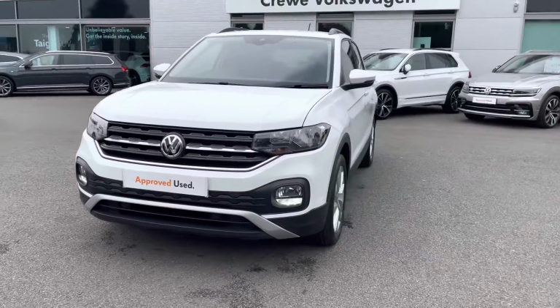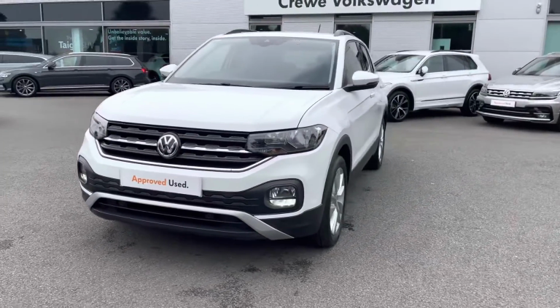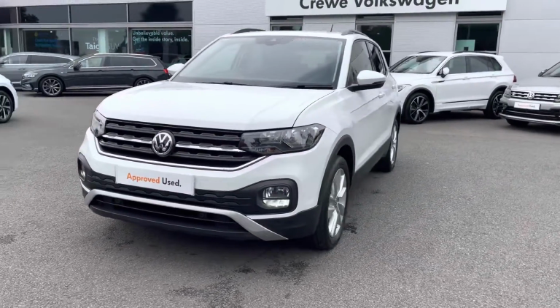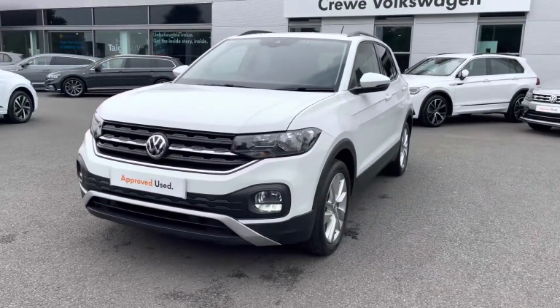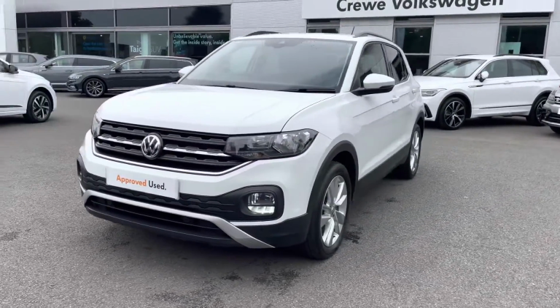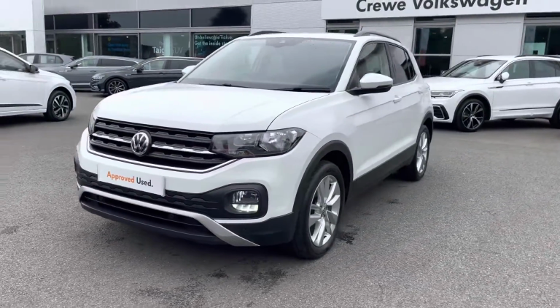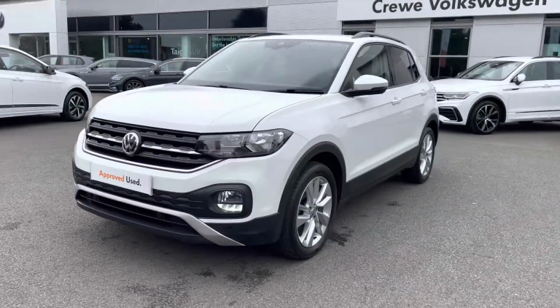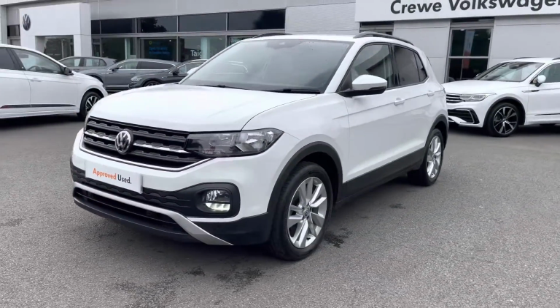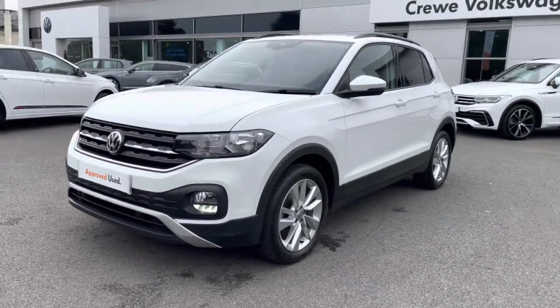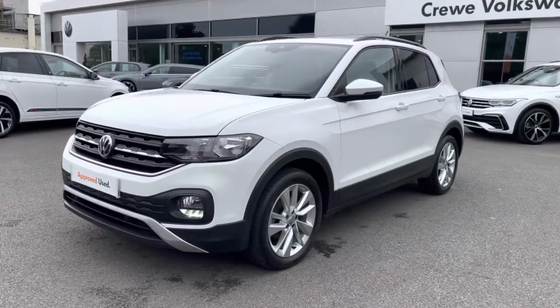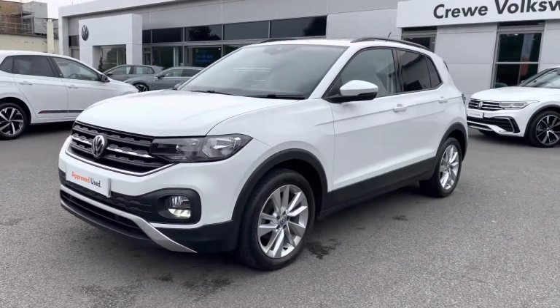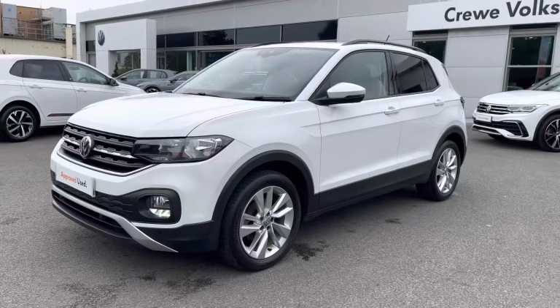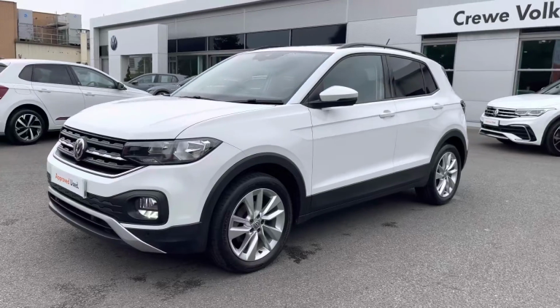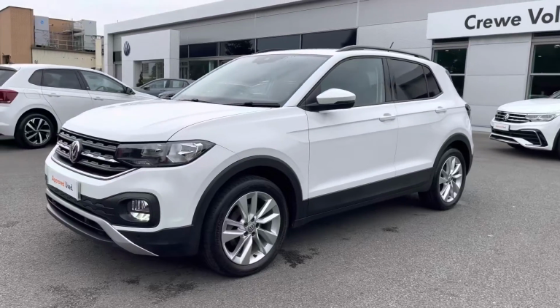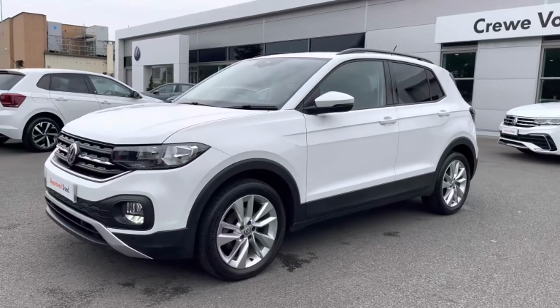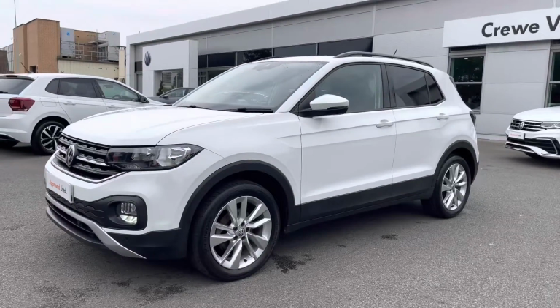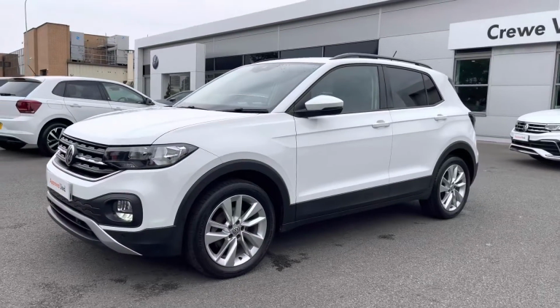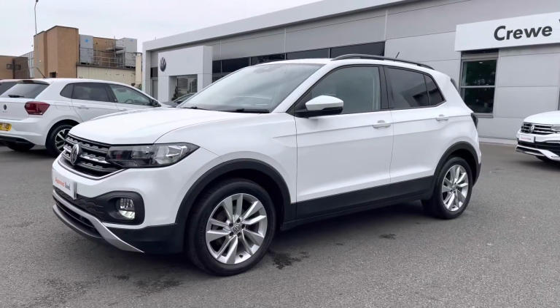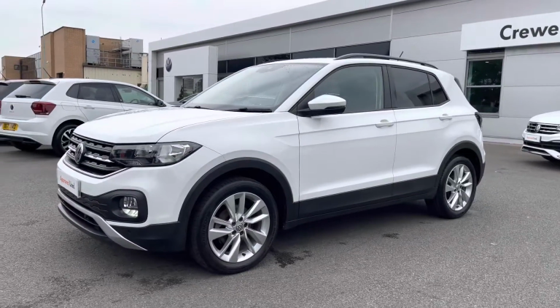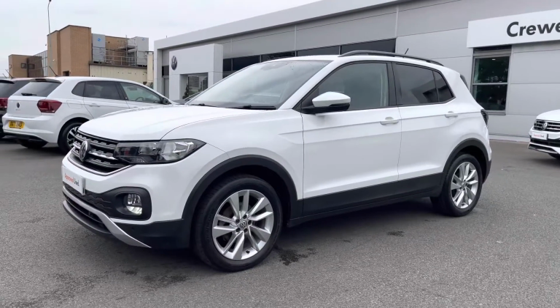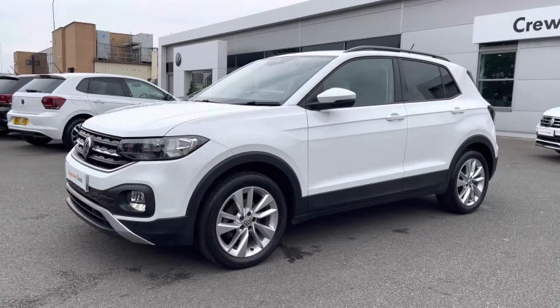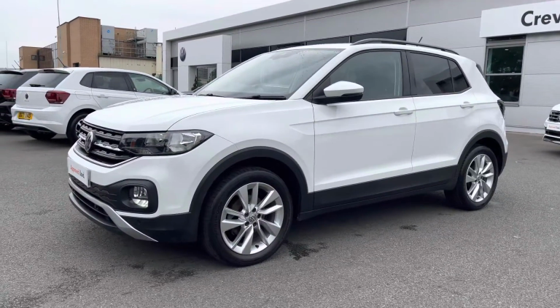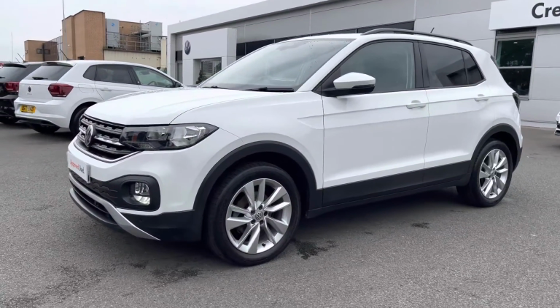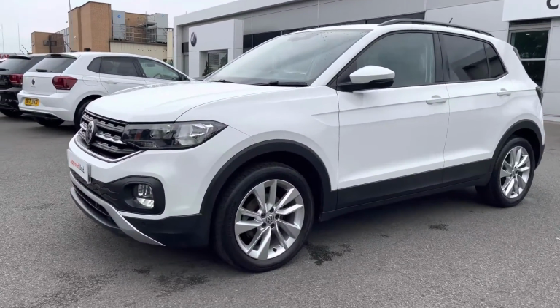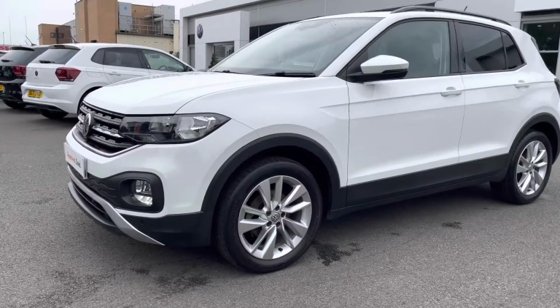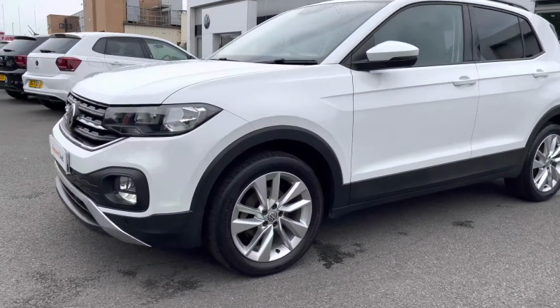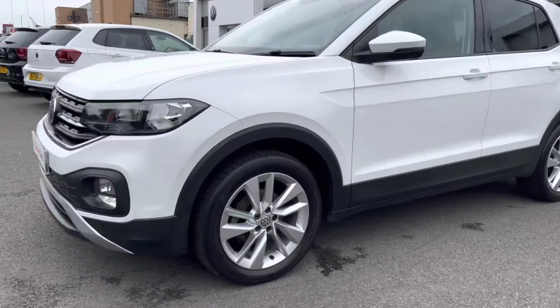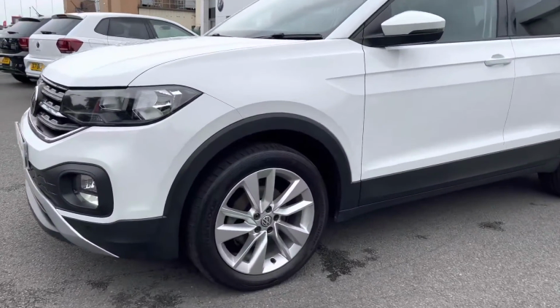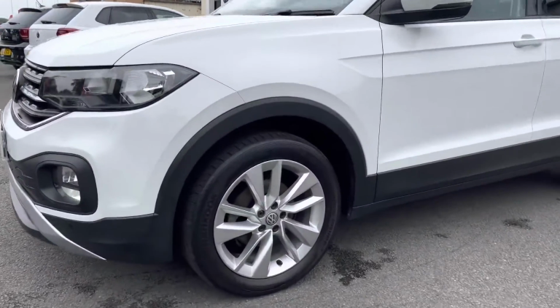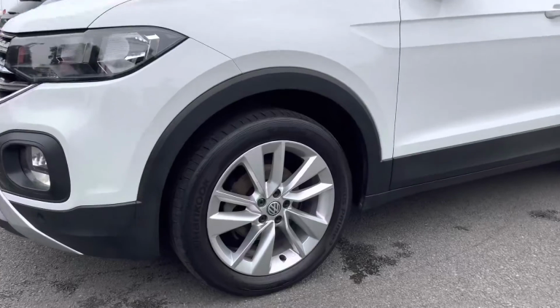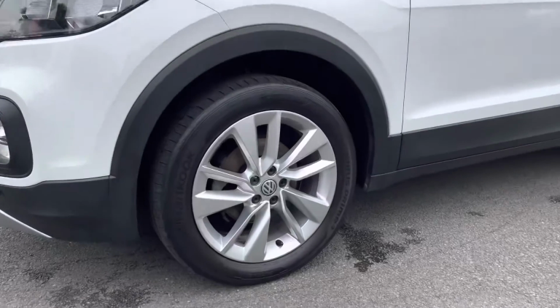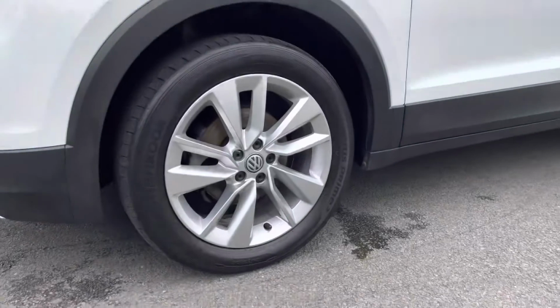At the front, you've got LED daytime running lights to keep it visible on the road at all times. Running down the side of the car, you've got these lovely 17-inch Clayton alloy wheels that finish off the exterior perfectly.